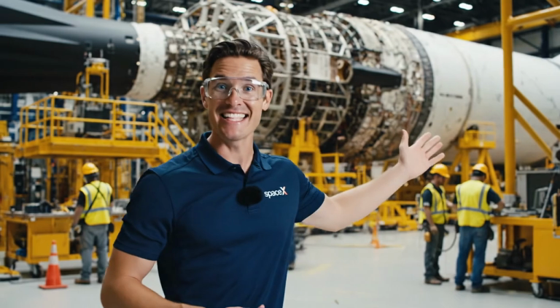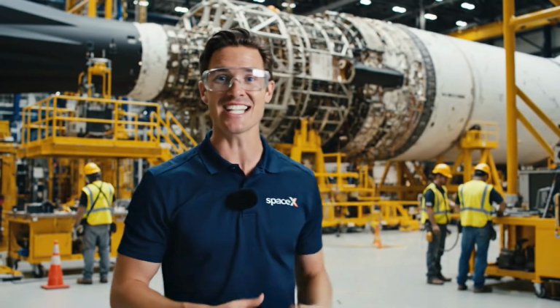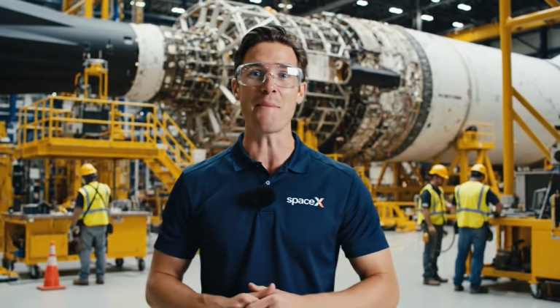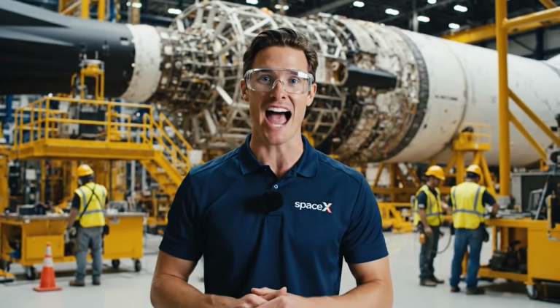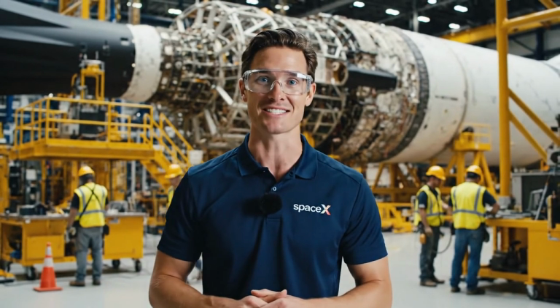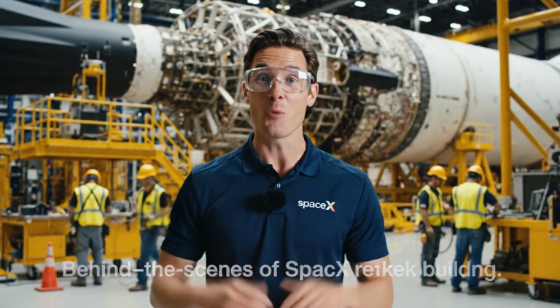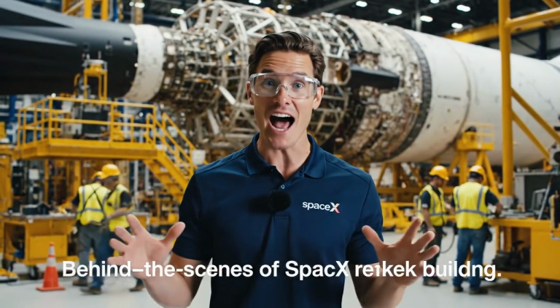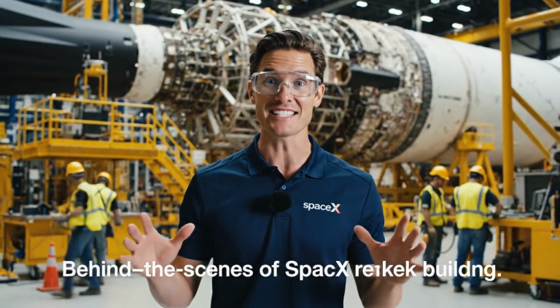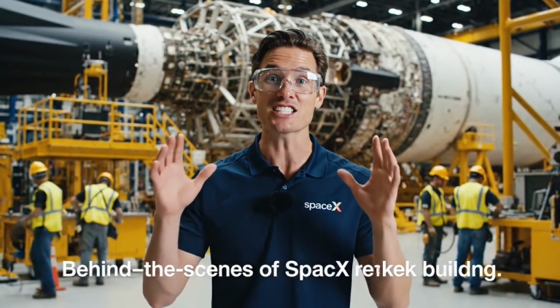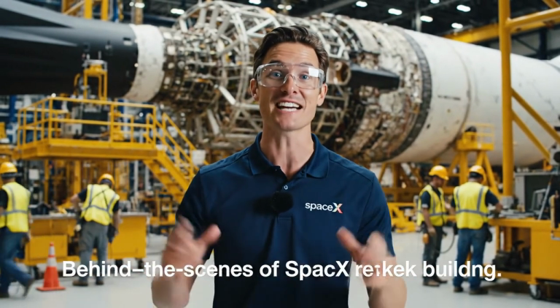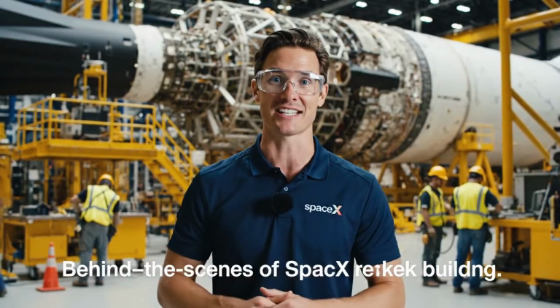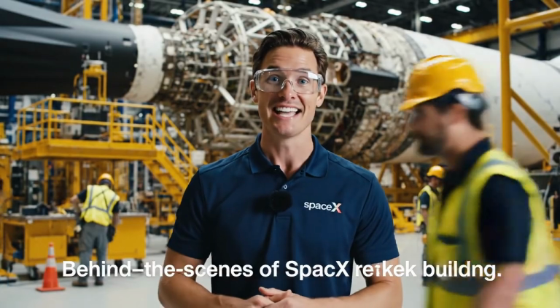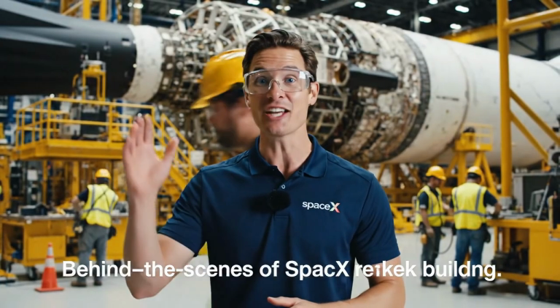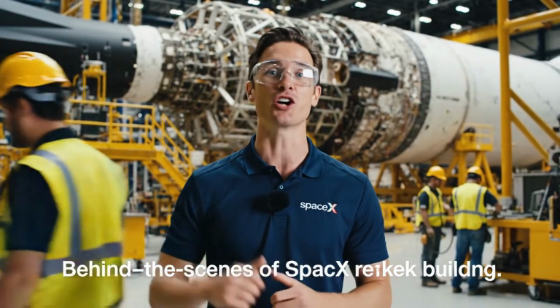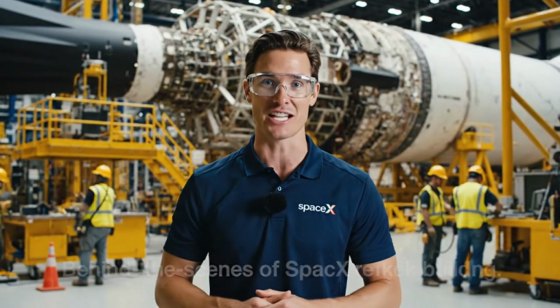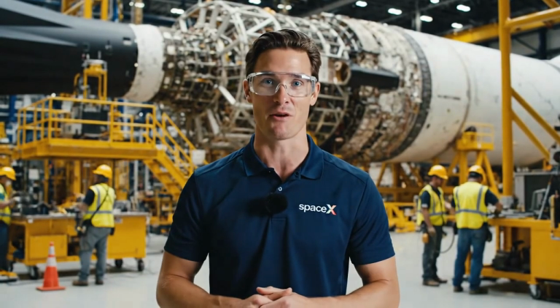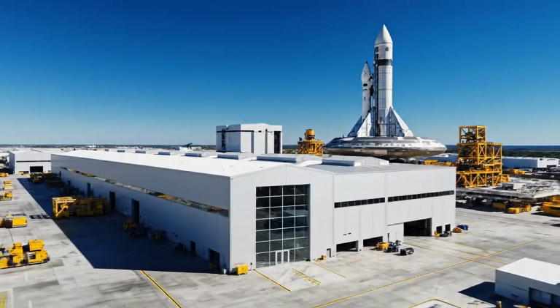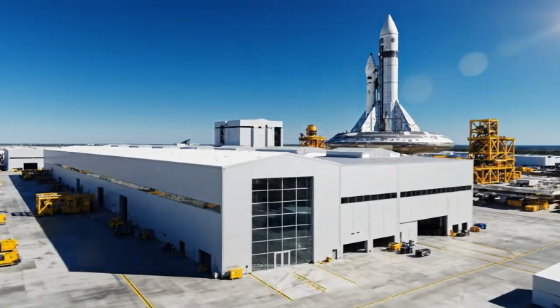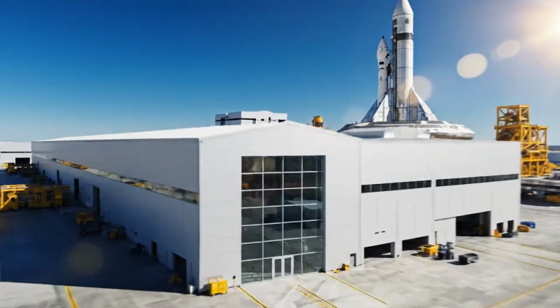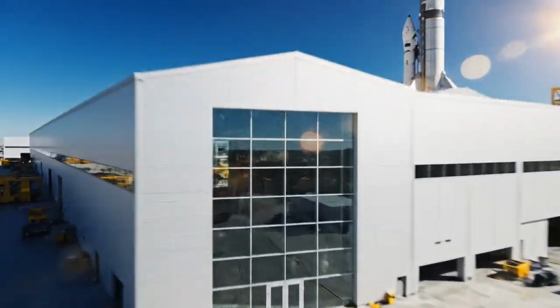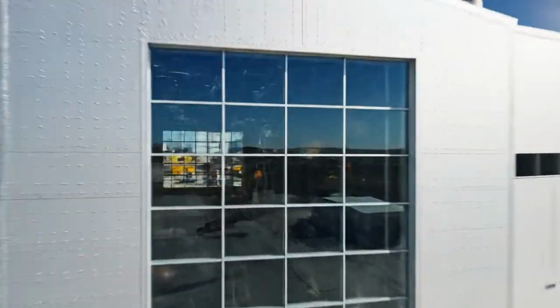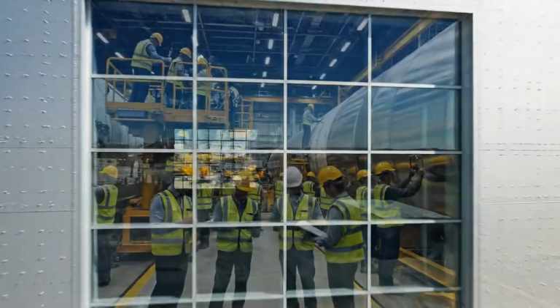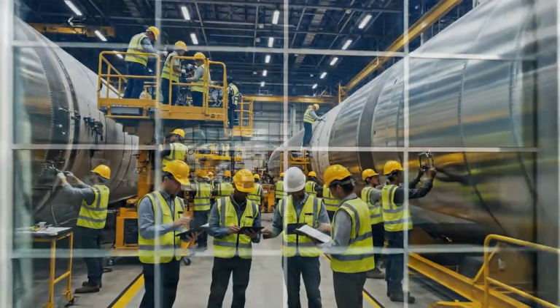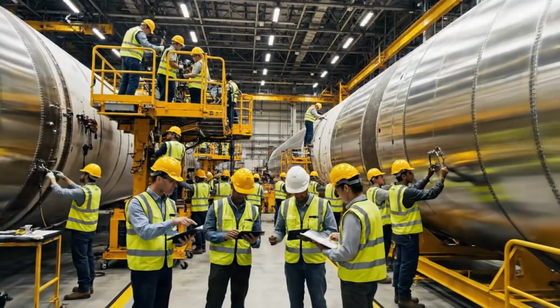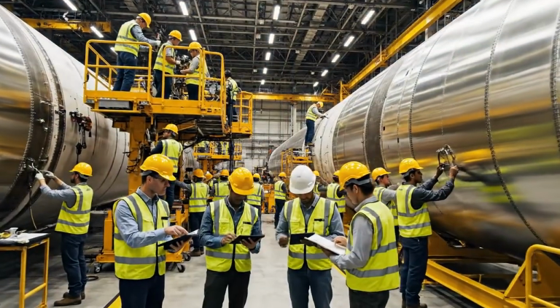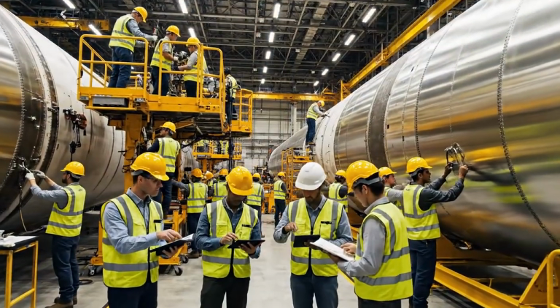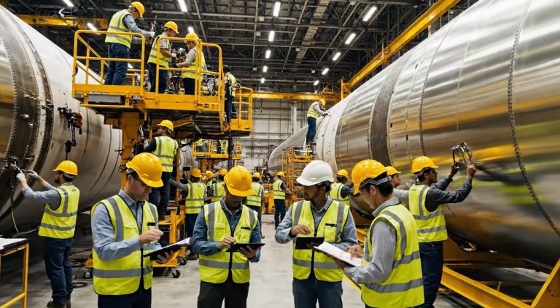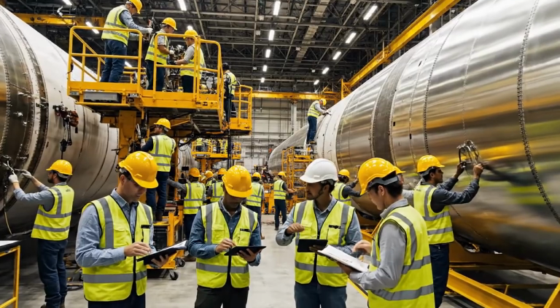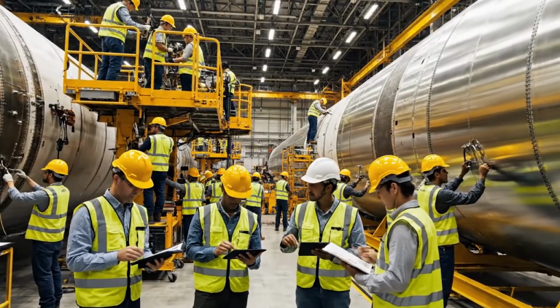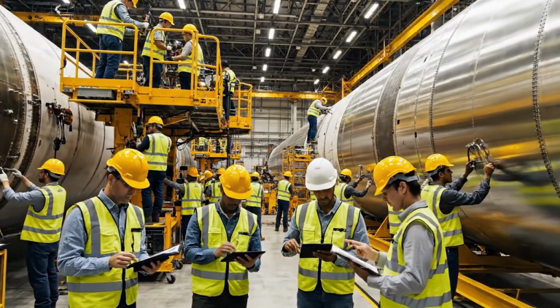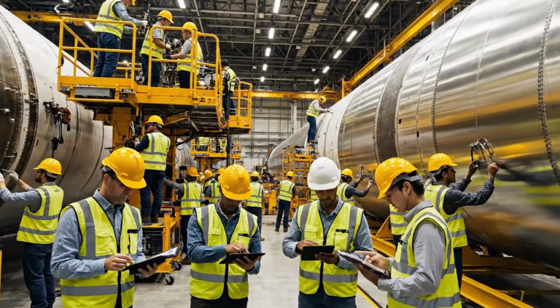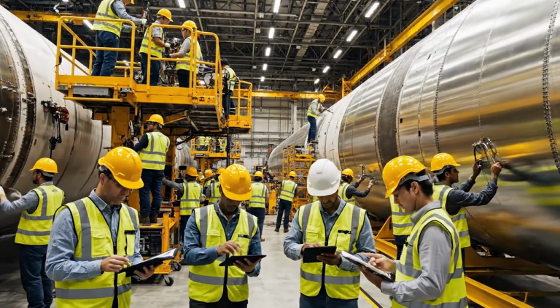This is where the magic happens. We are live inside the SpaceX facility, taking a look at space travel. We need to verify the alignment on Section 3. The tolerances look good on the tablet, but let's double-check the physical connection. I'll prep the torque wrench.